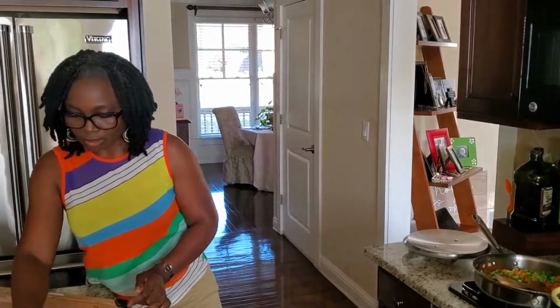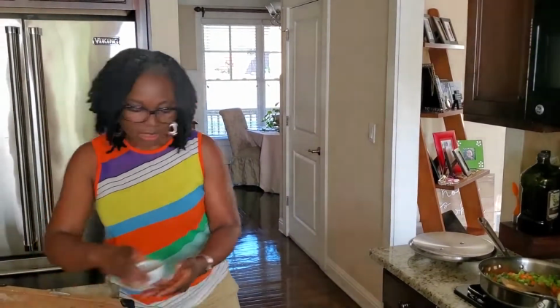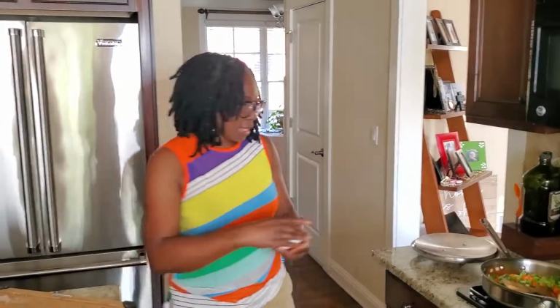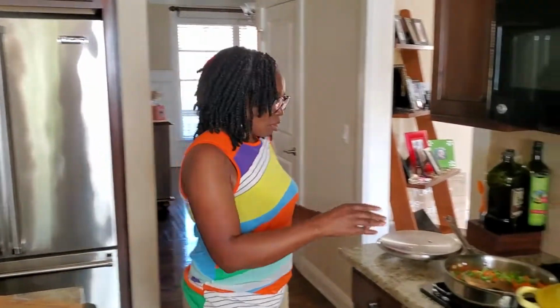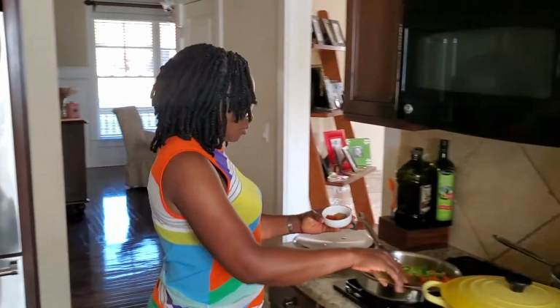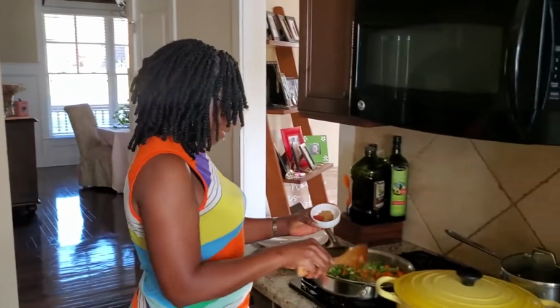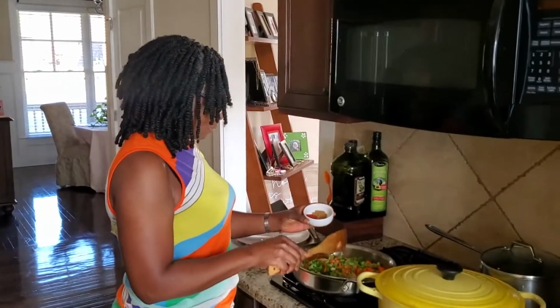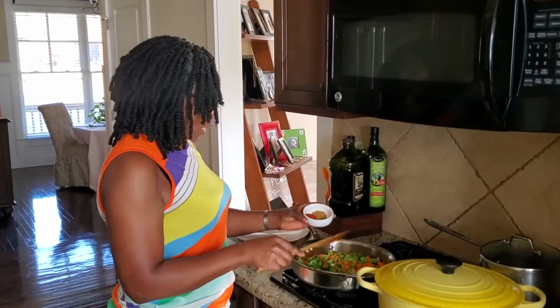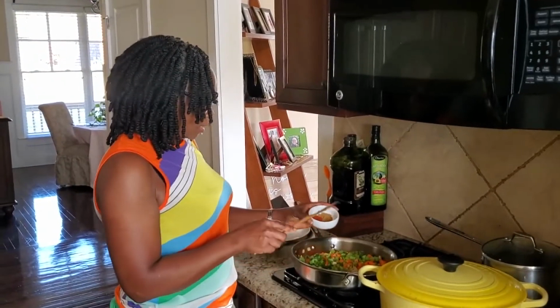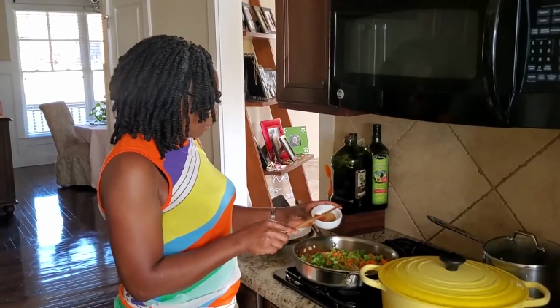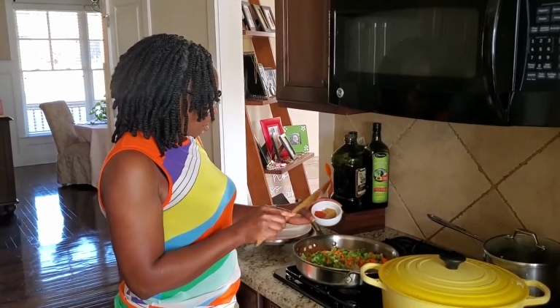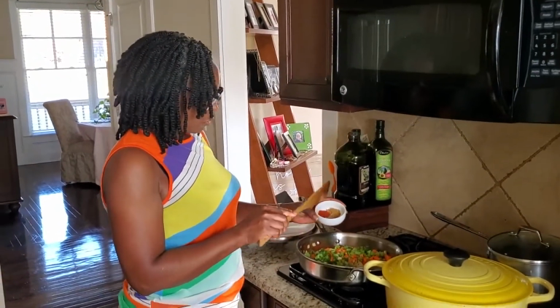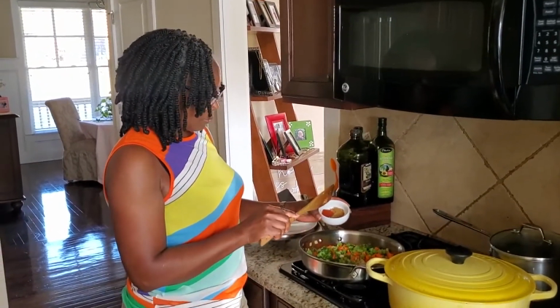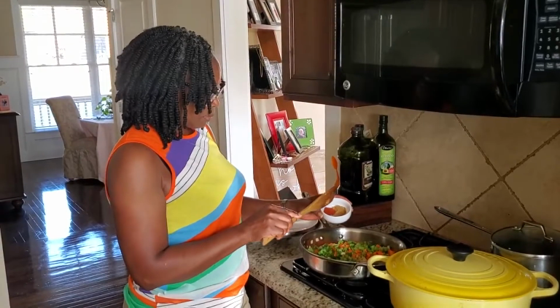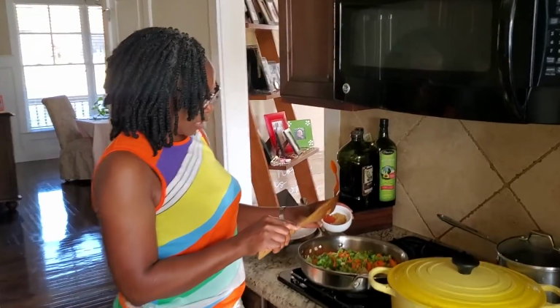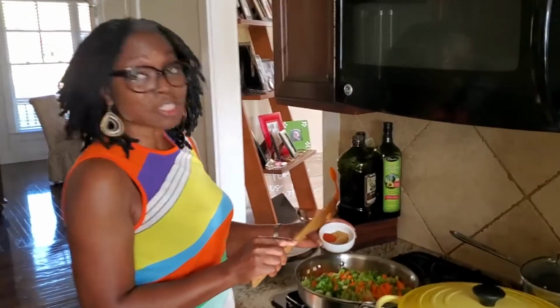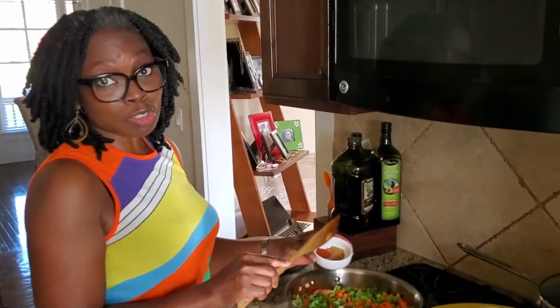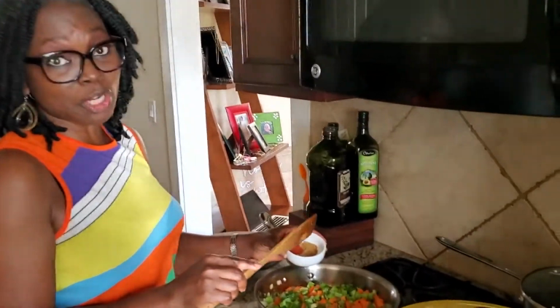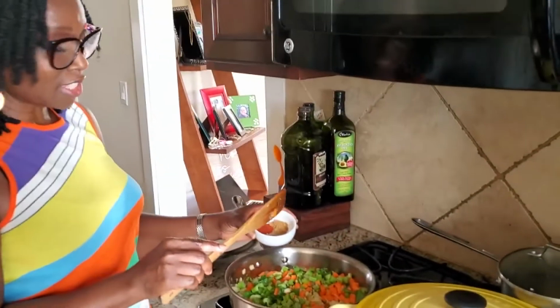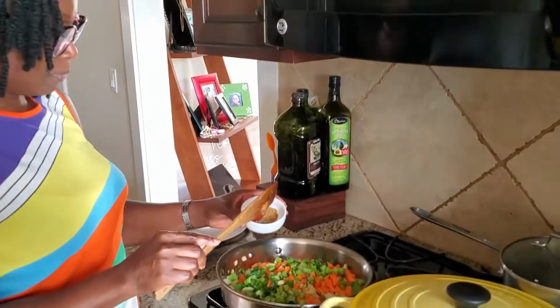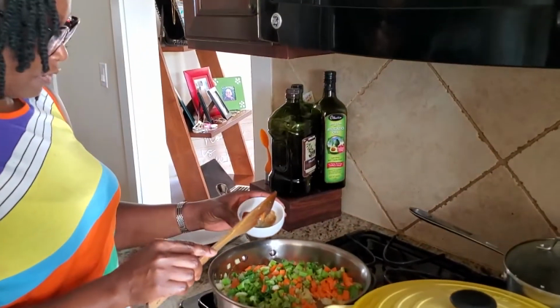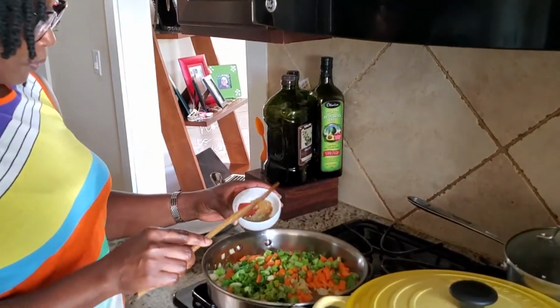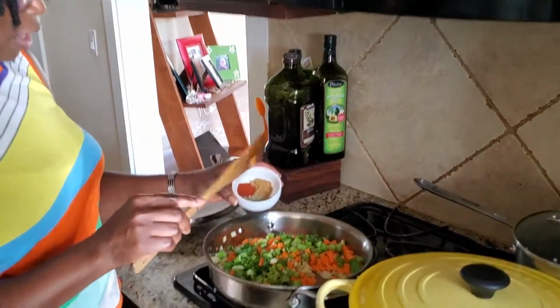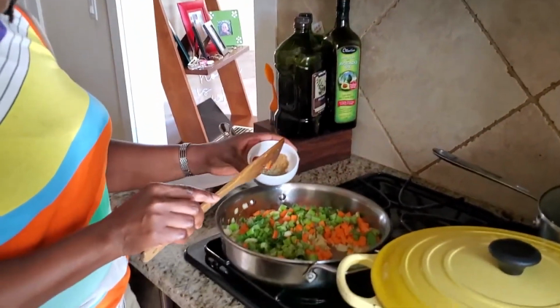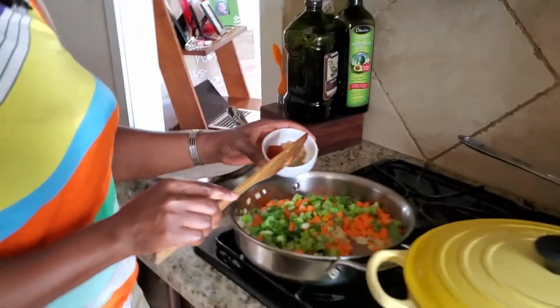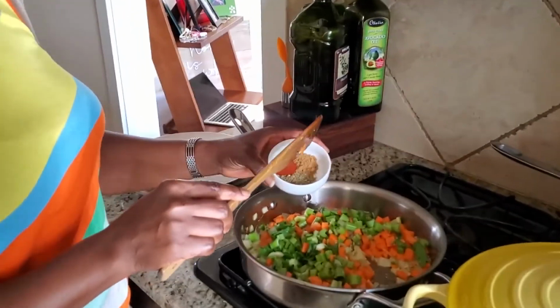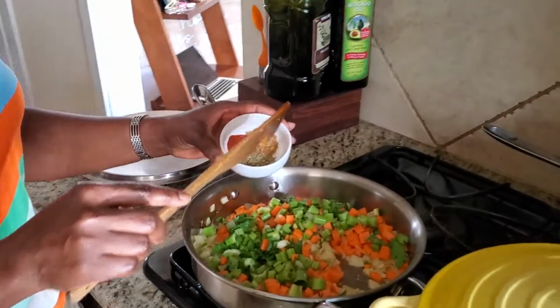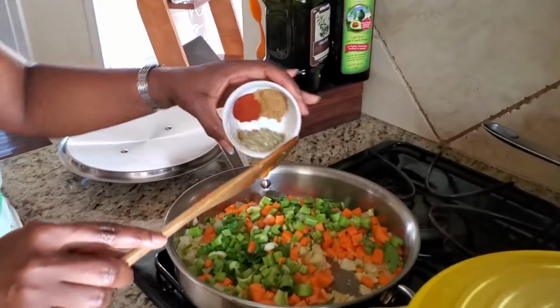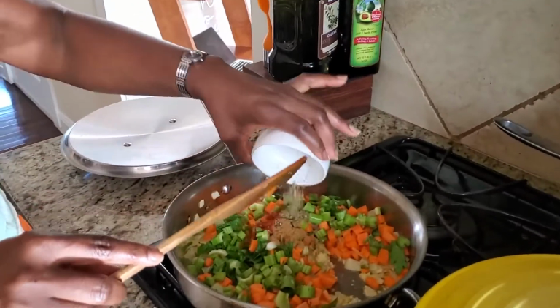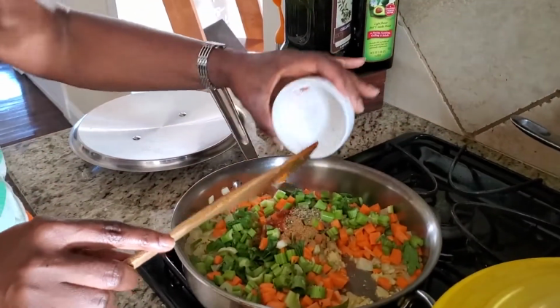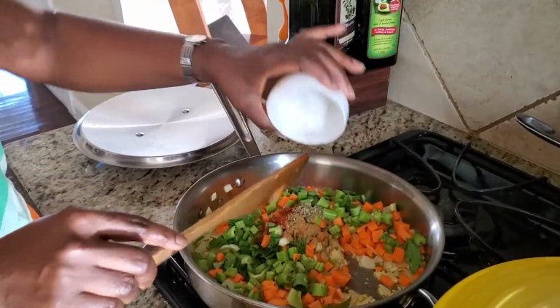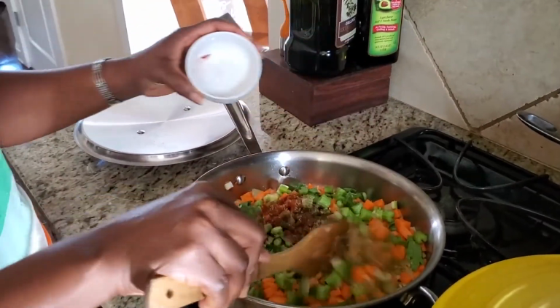I am also adding a teaspoon of smoked paprika — that's for the flavor — along with oregano and cumin.